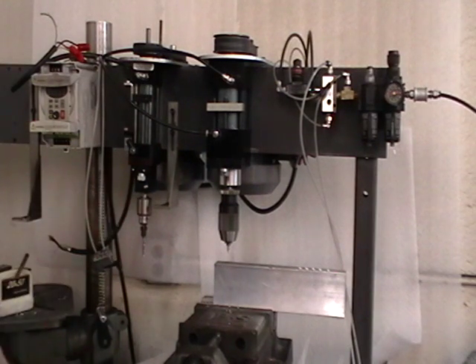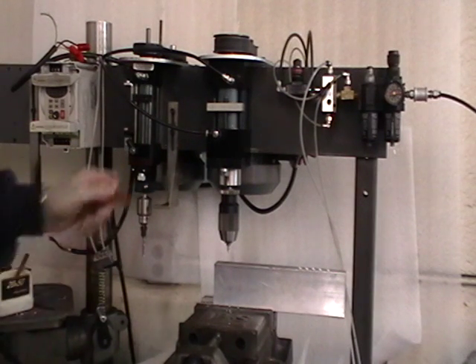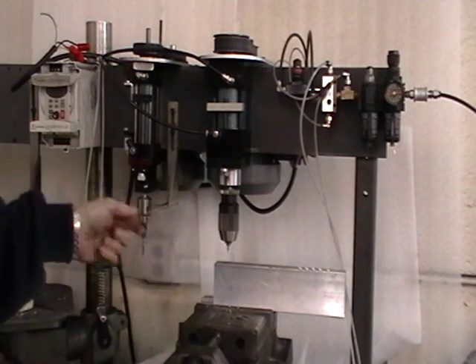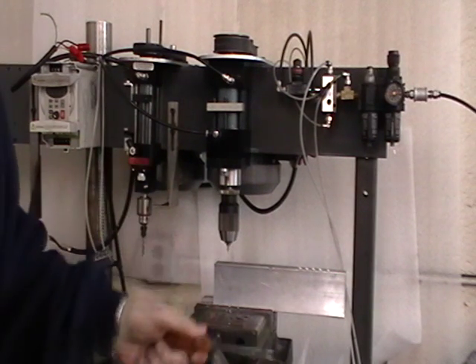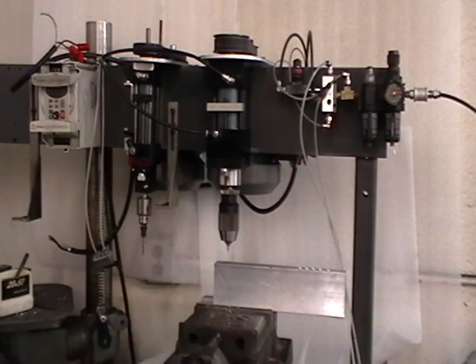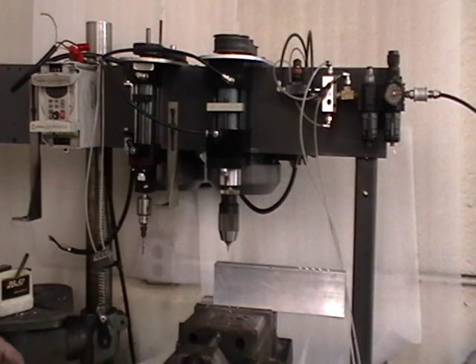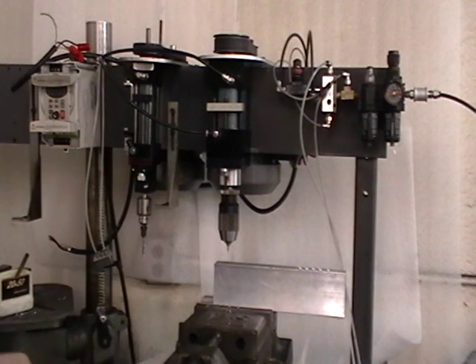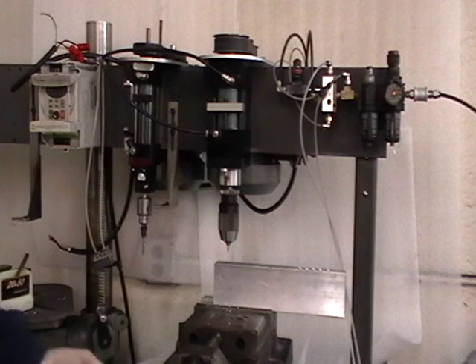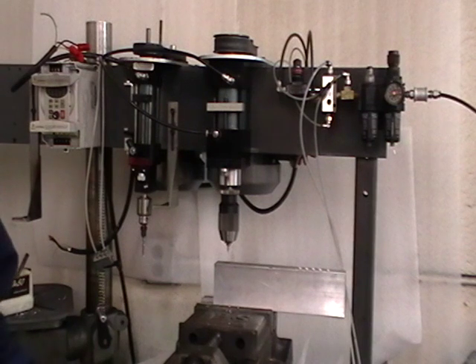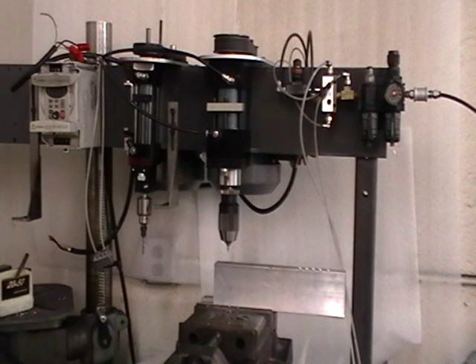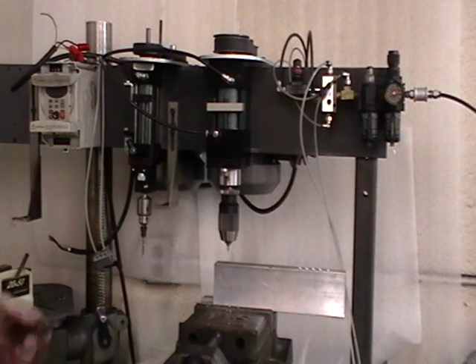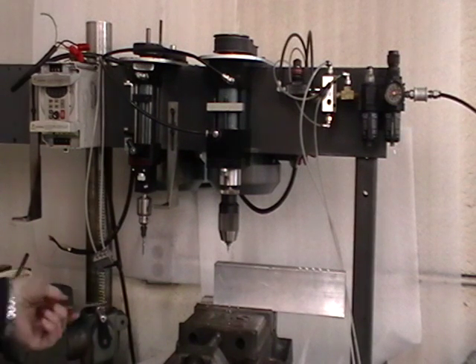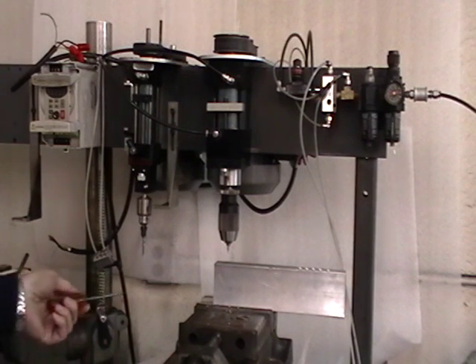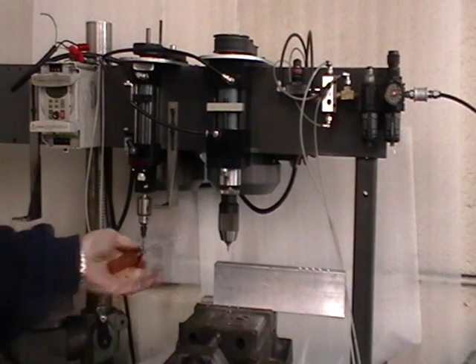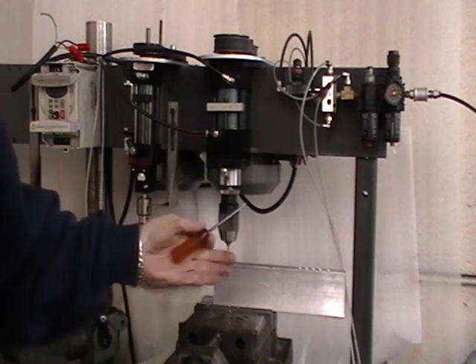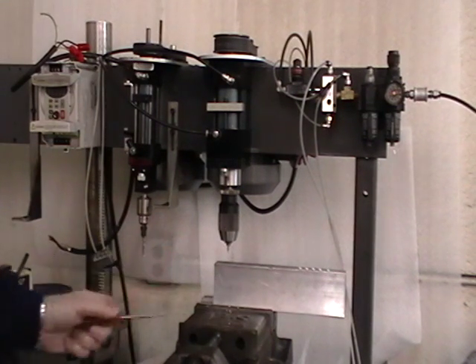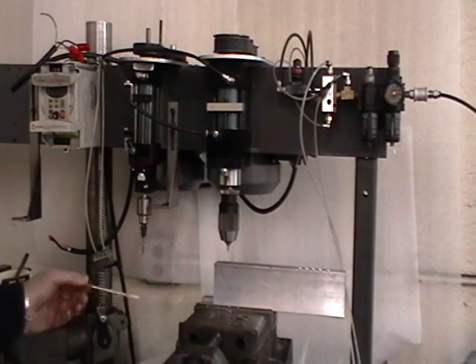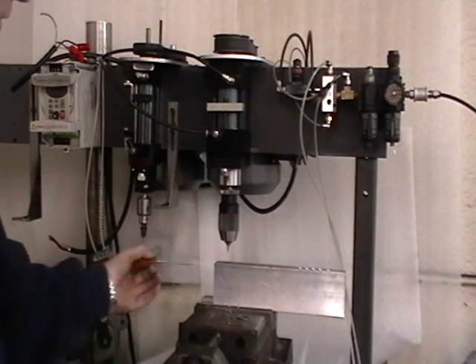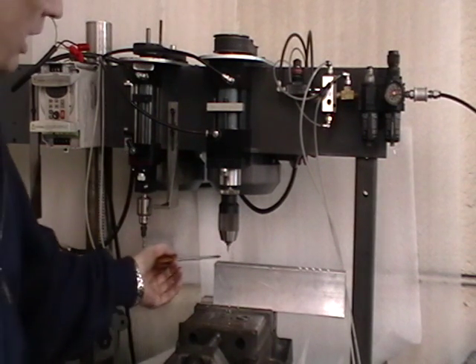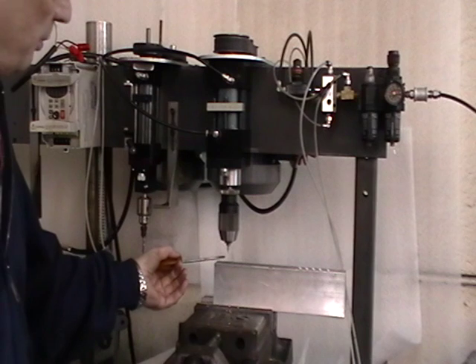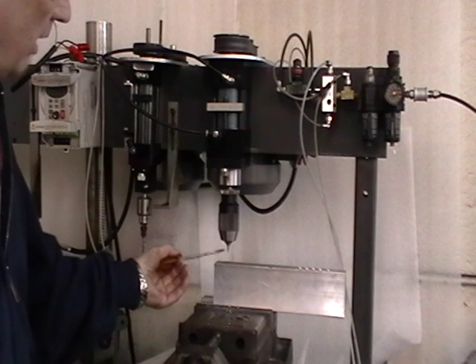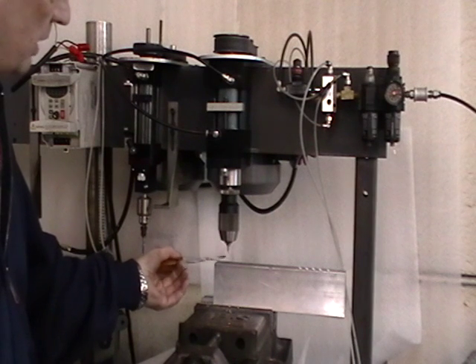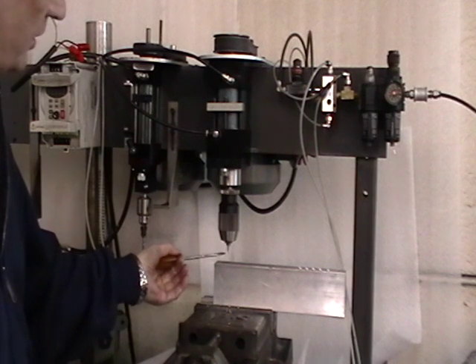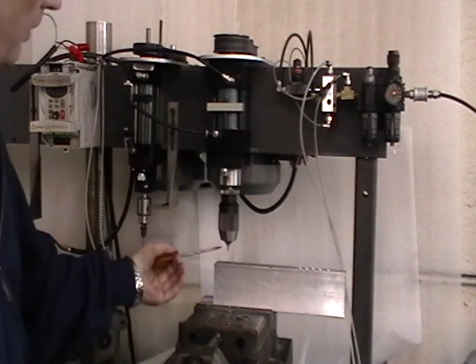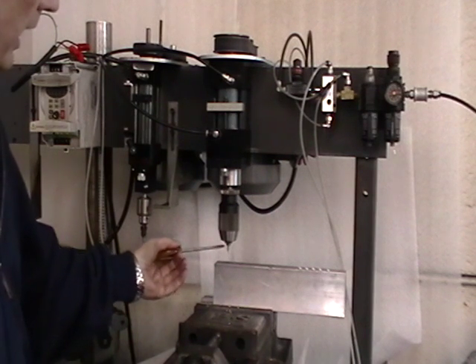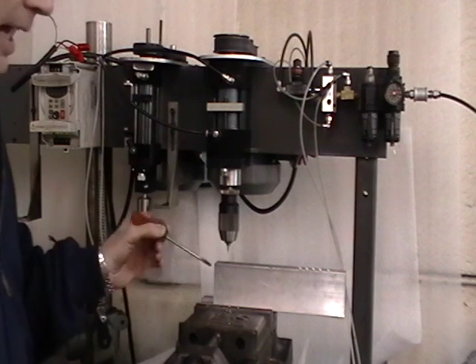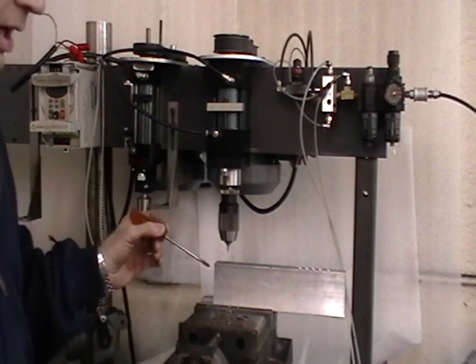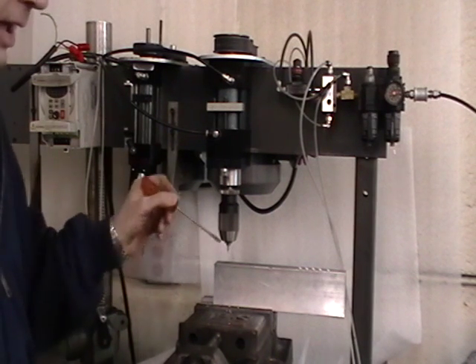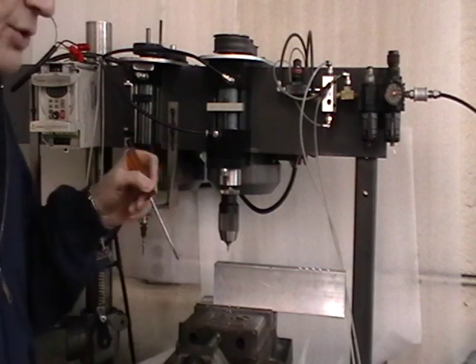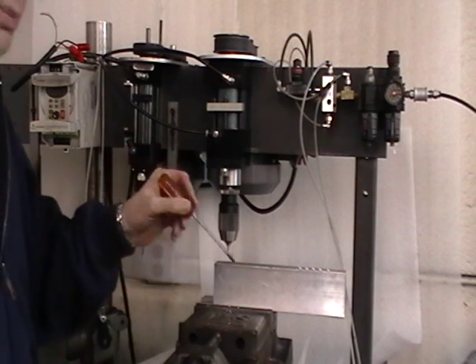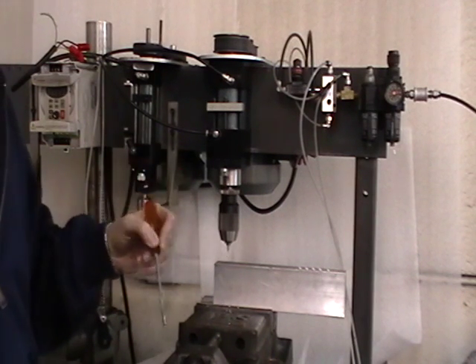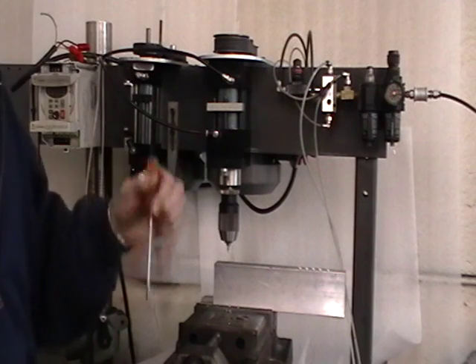What we're testing today is a flow drill, and the flow drill is new for us. It has a conical profile, which means it's a taper. It's also lobed — it has four lobes.